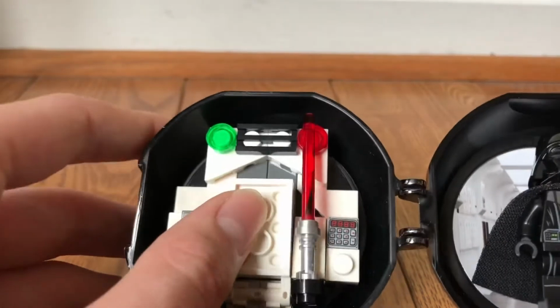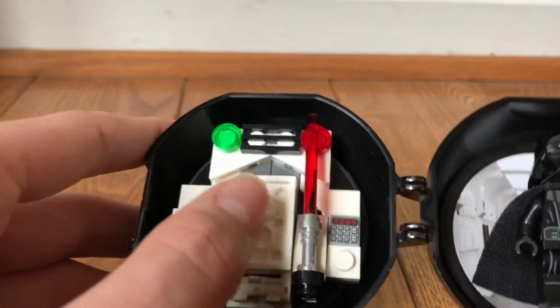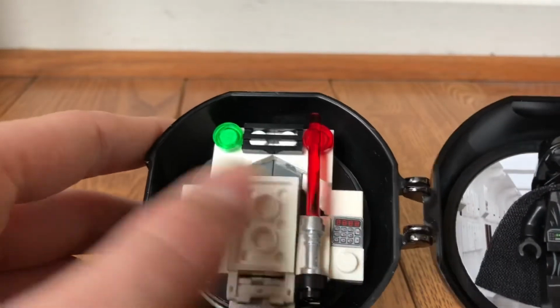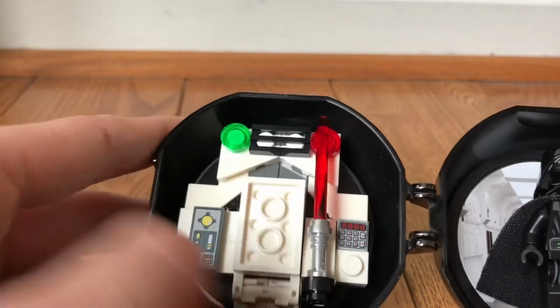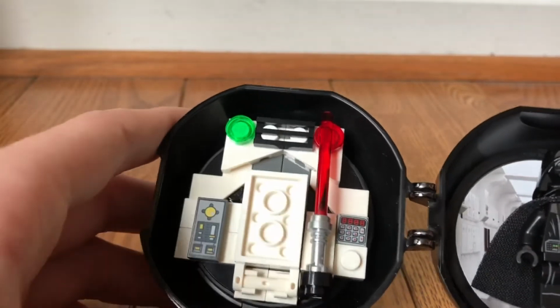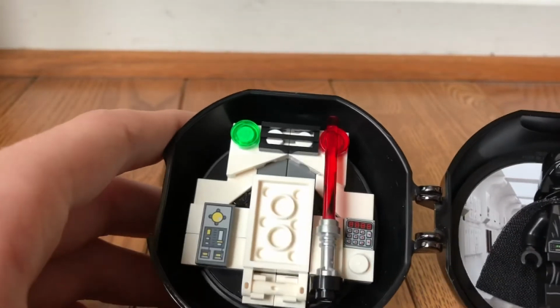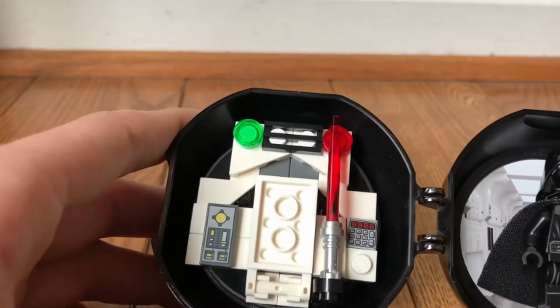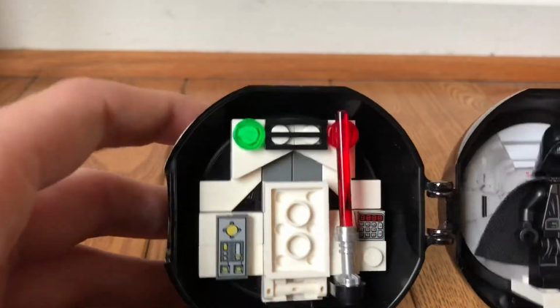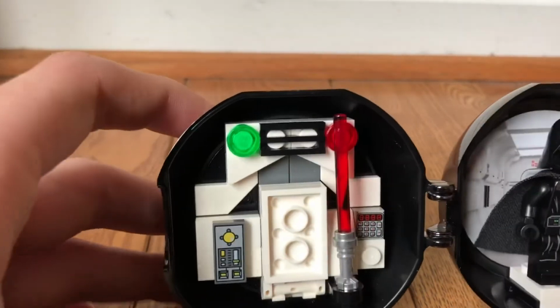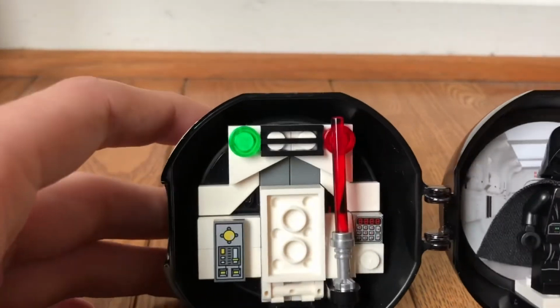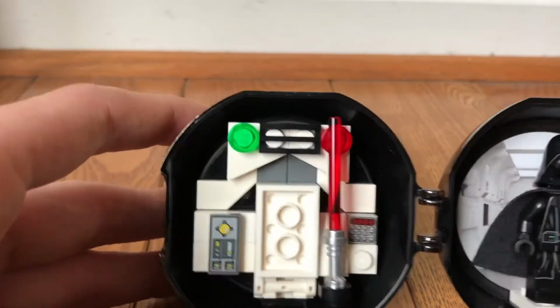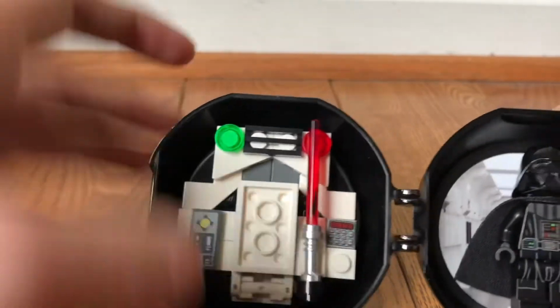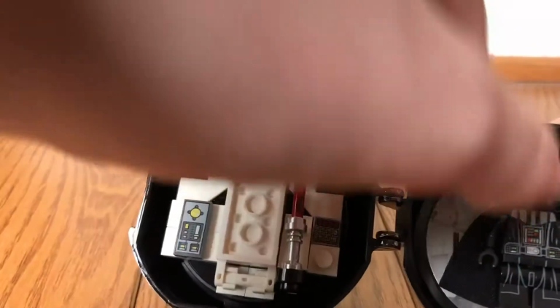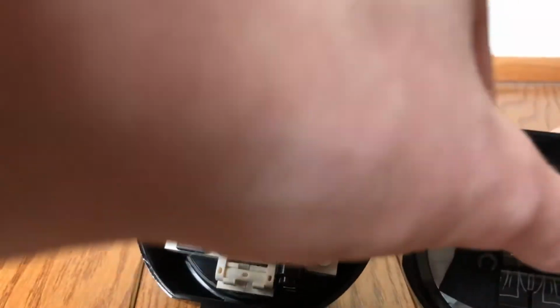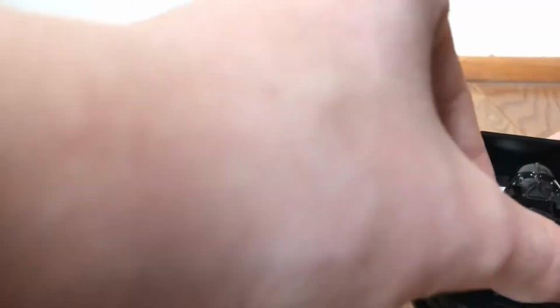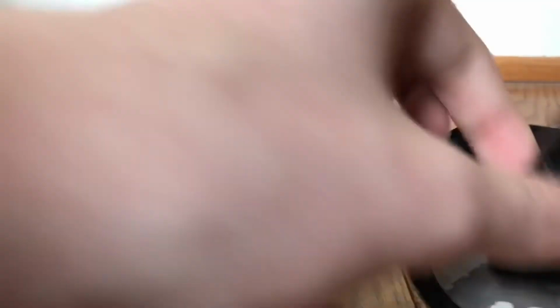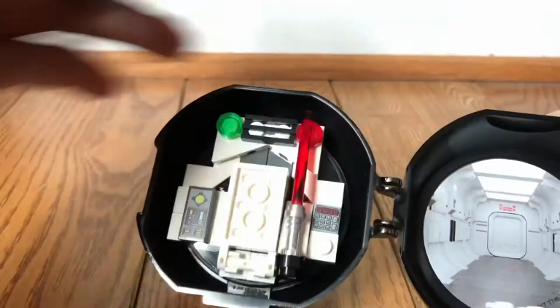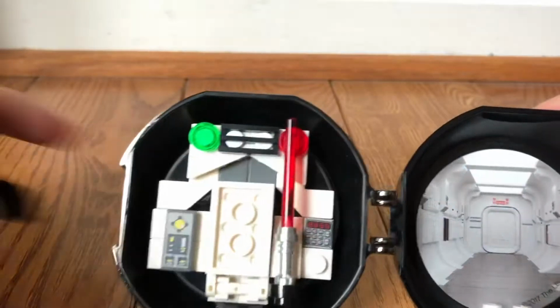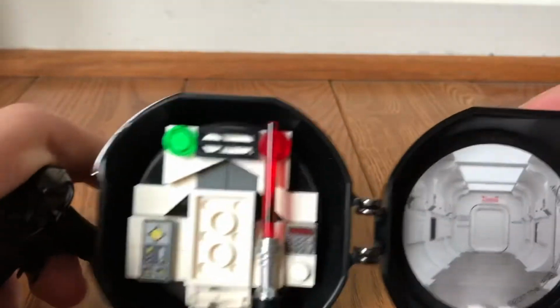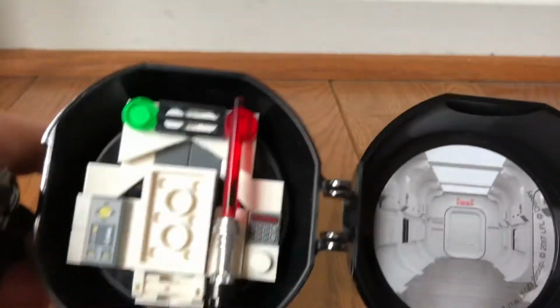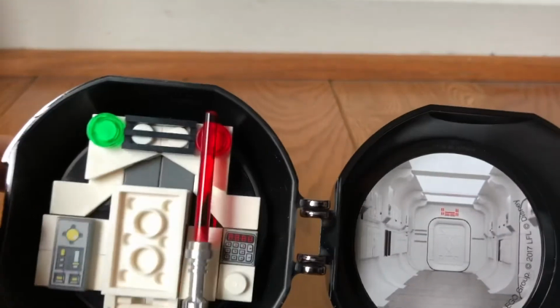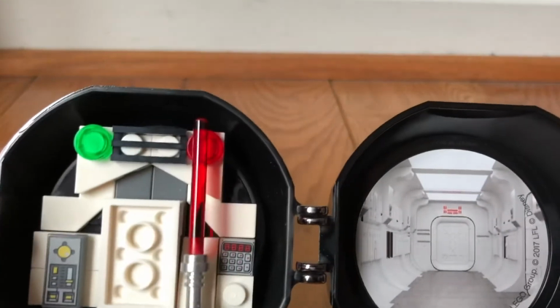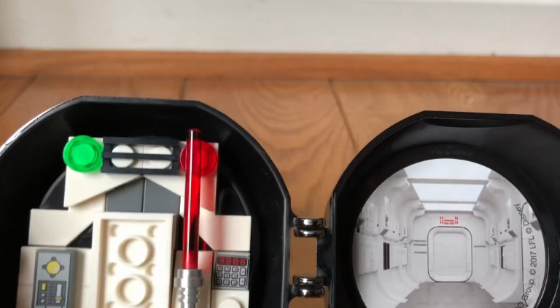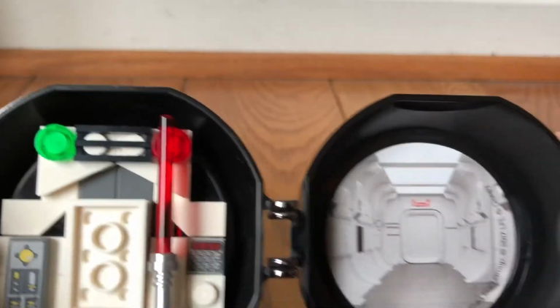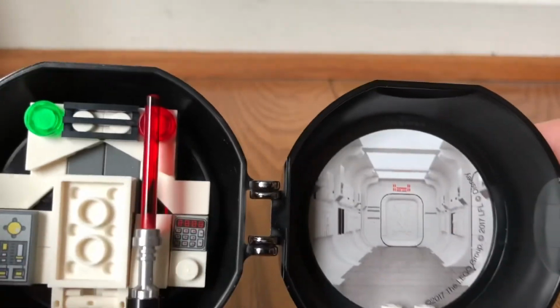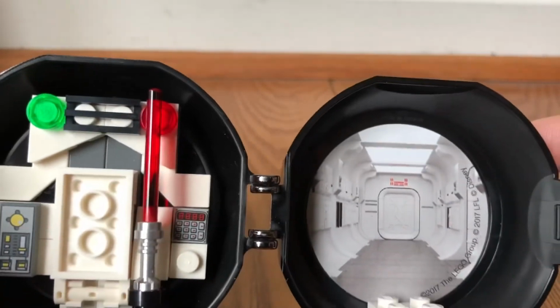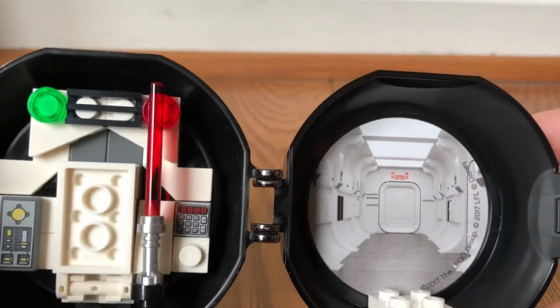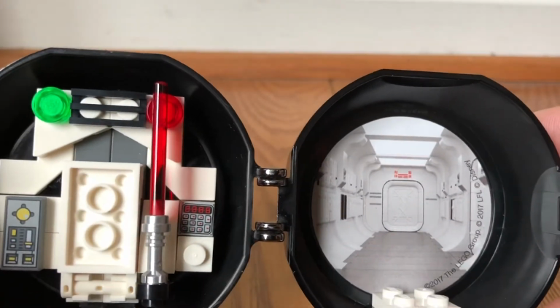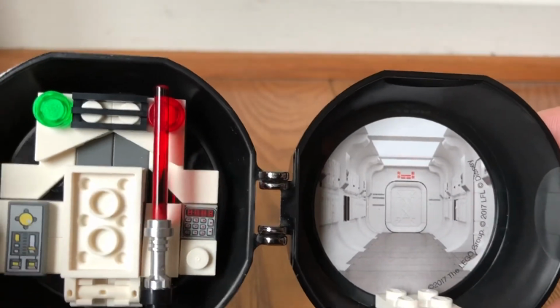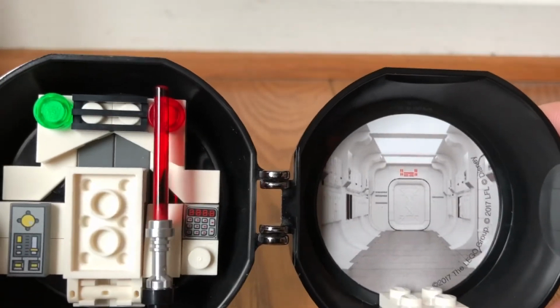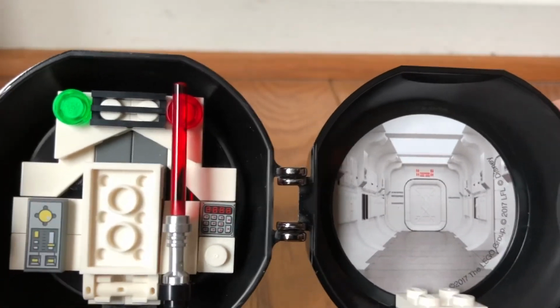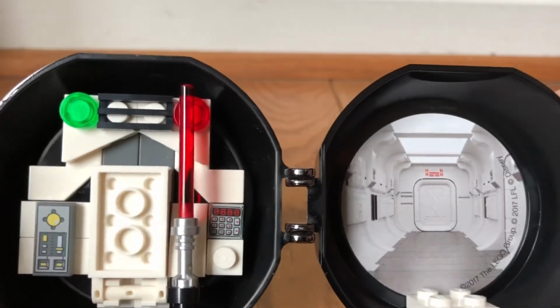It's just a normal lightsaber piece — a red lightsaber. There's a little back area here; I believe it's the Tantive IV, but I'm not sure.